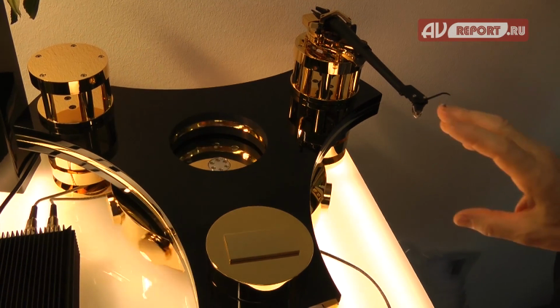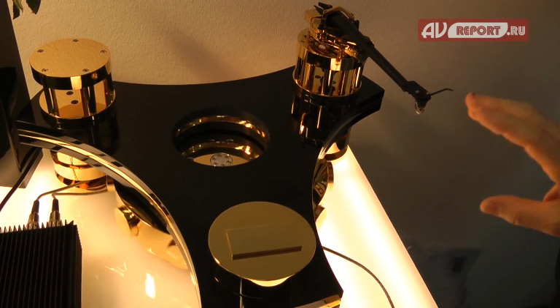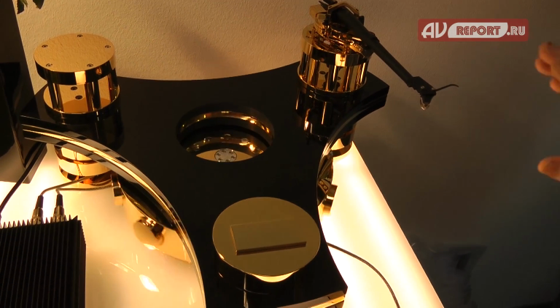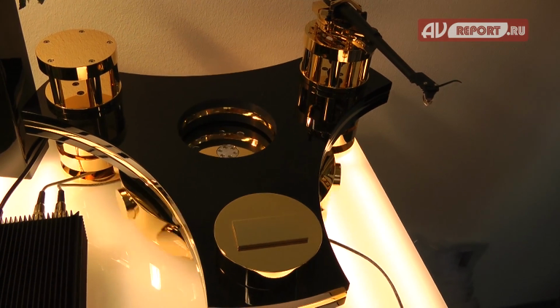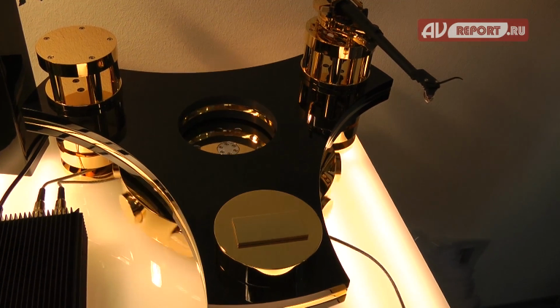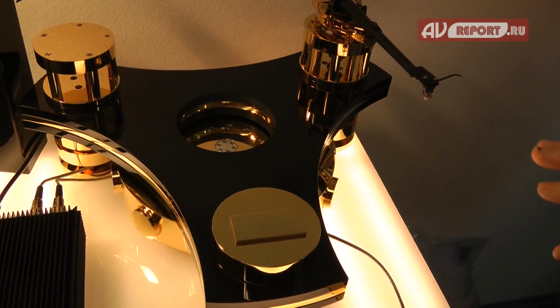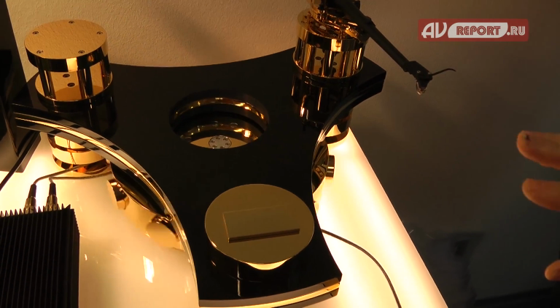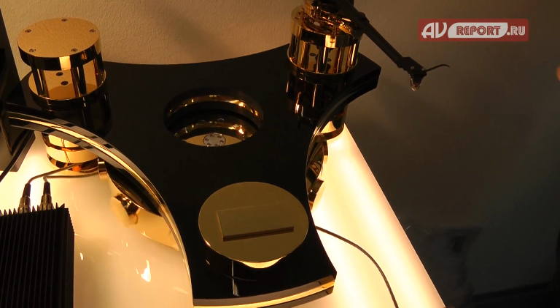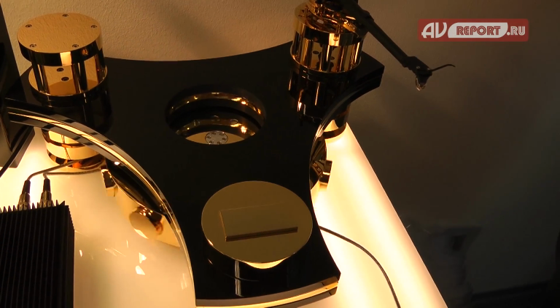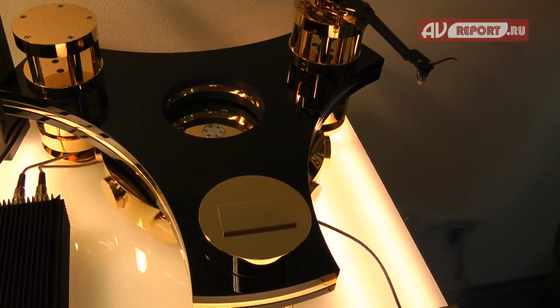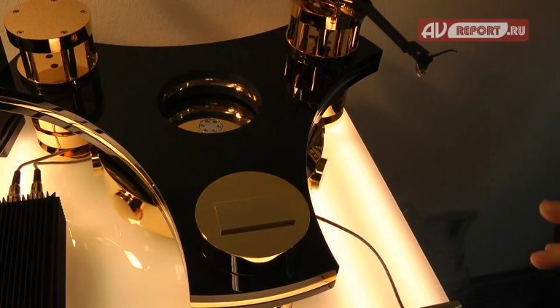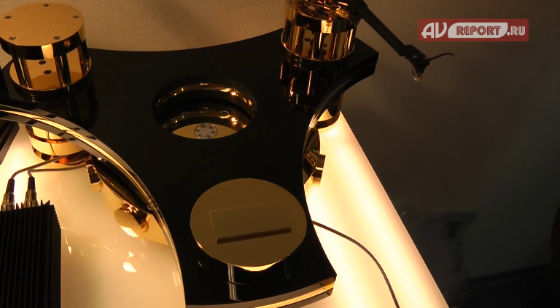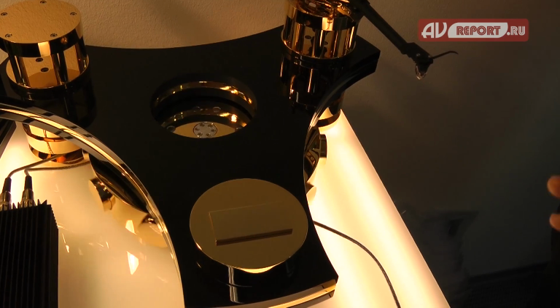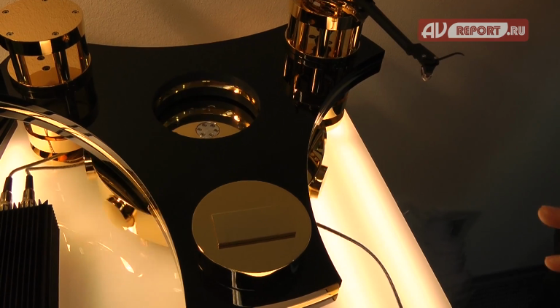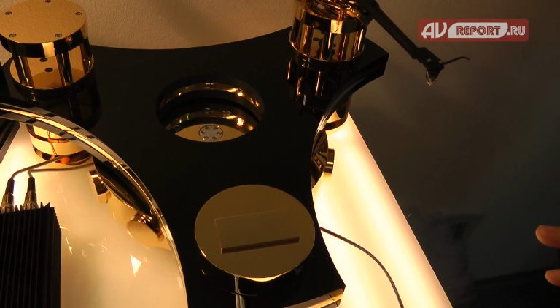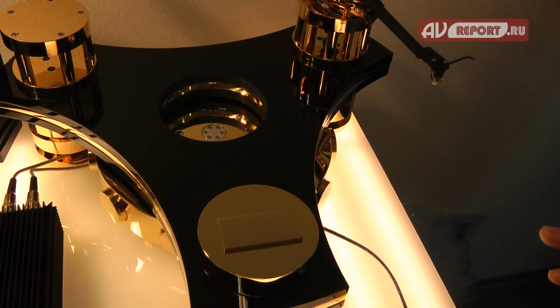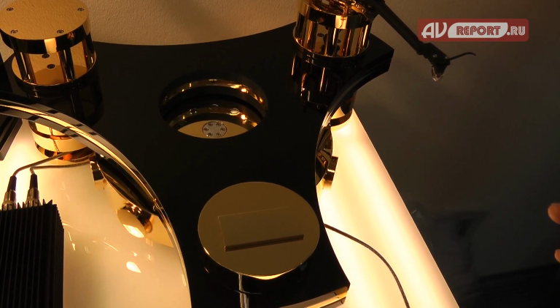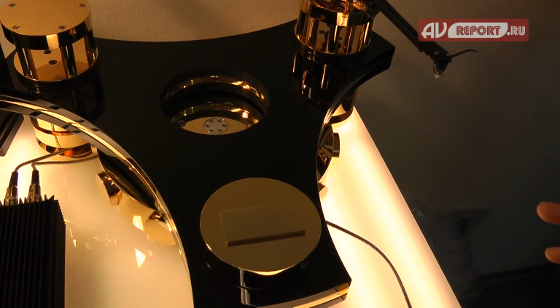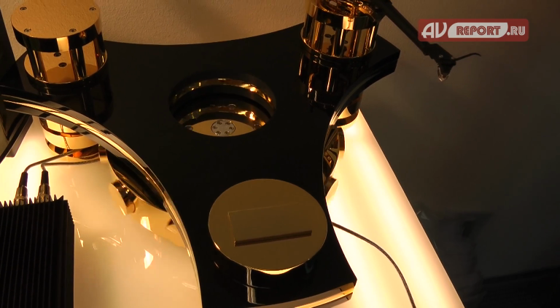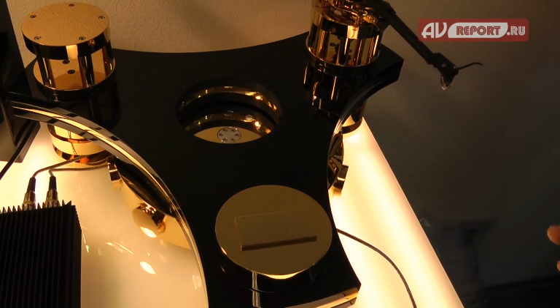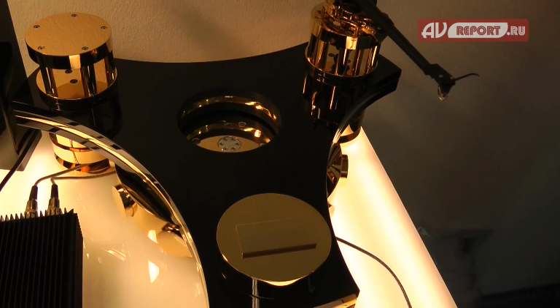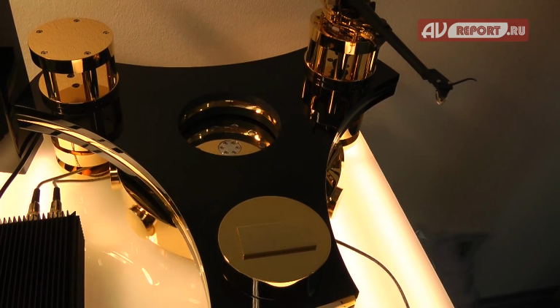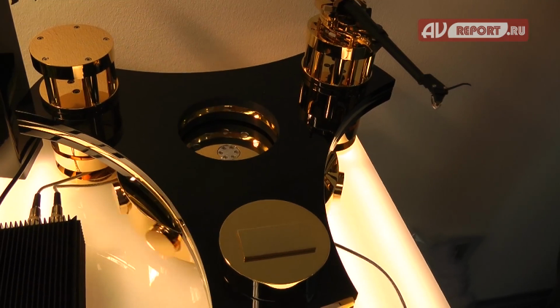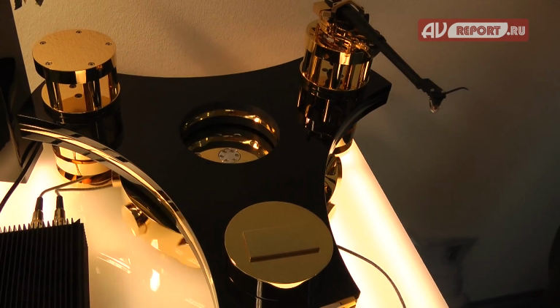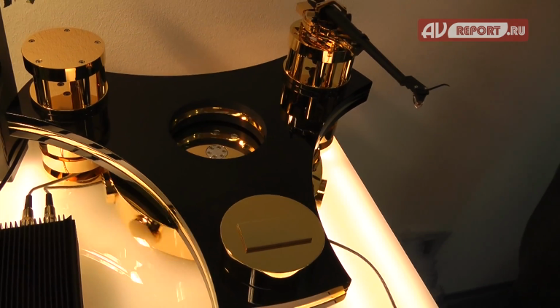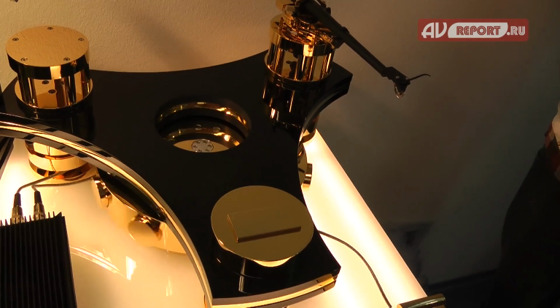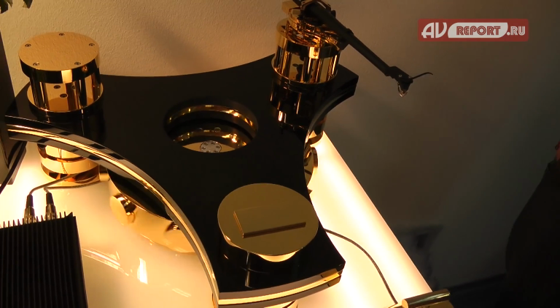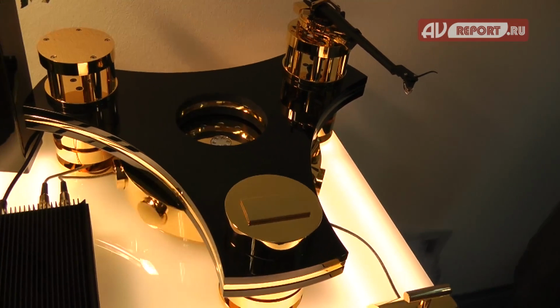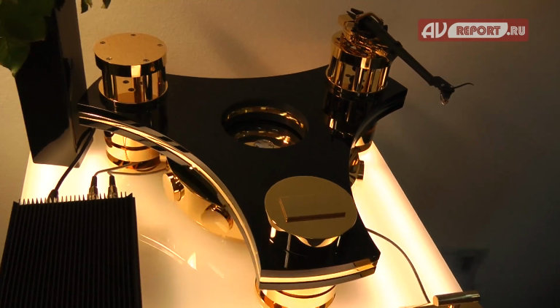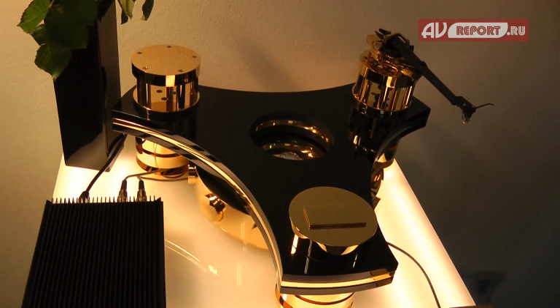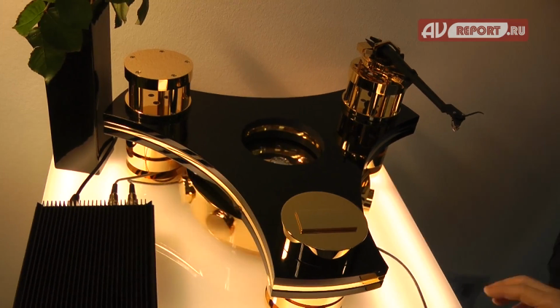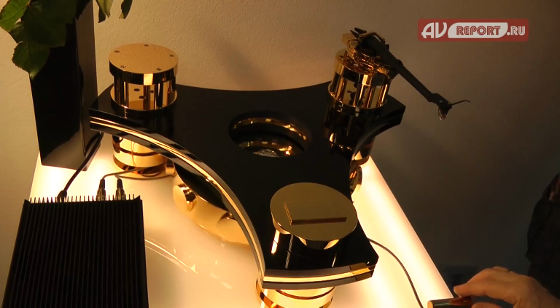These magnets are corresponding with each other, and so we filter out all little distortions from motors, from belts, from pulleys, and that gives a very, very smooth and very accurate running platter.